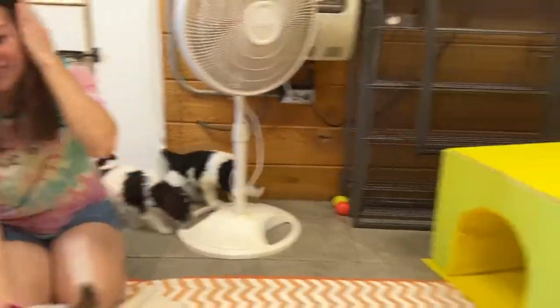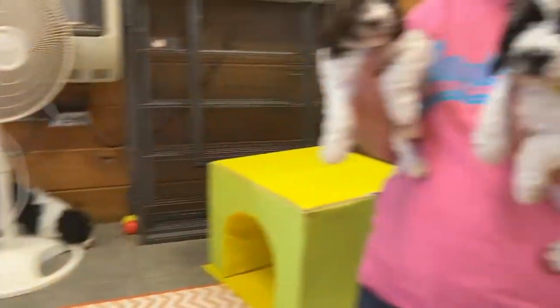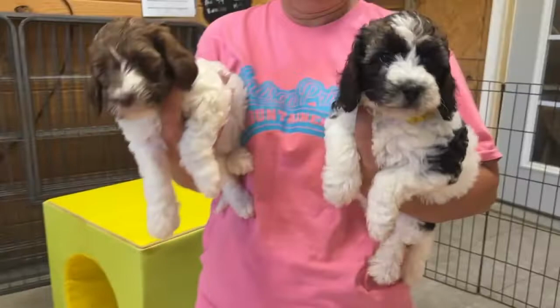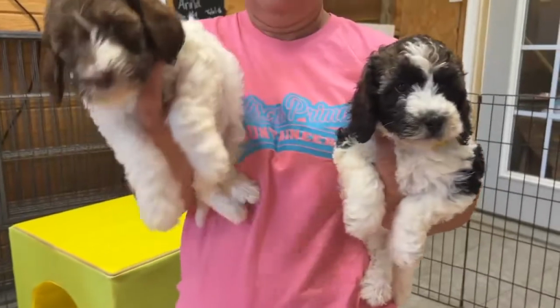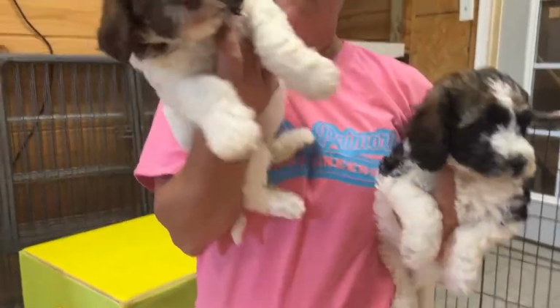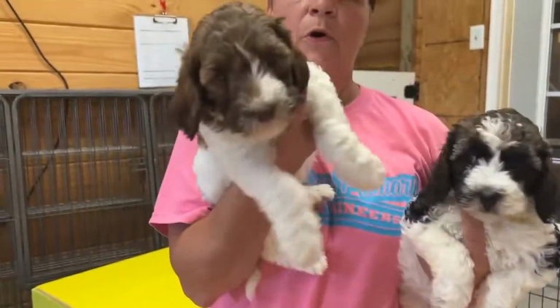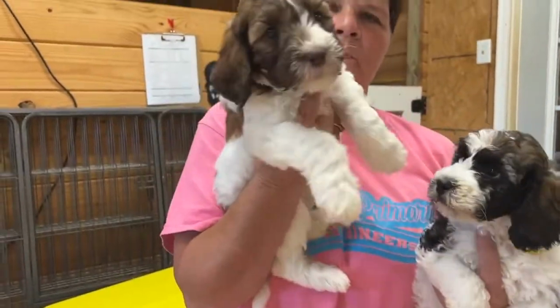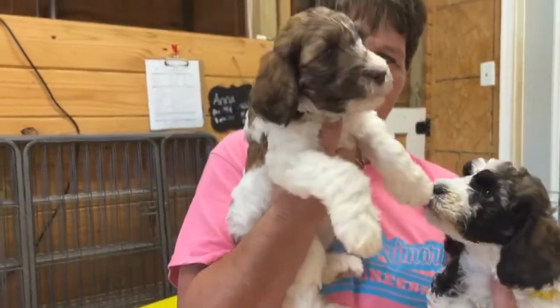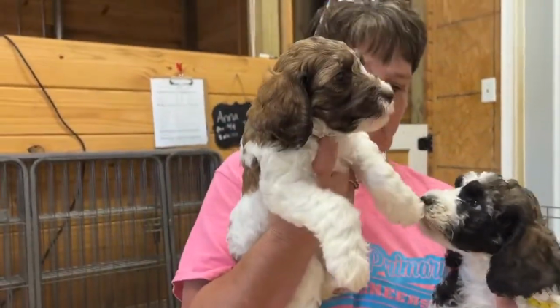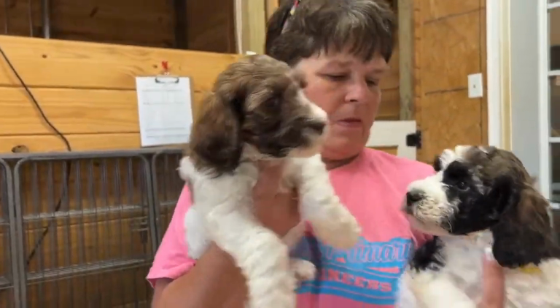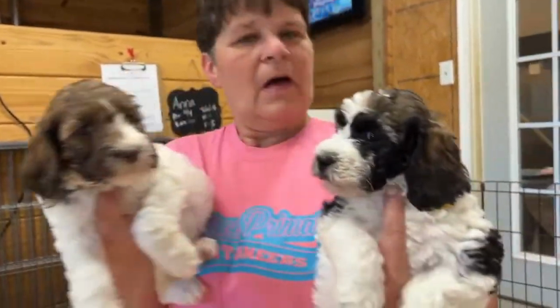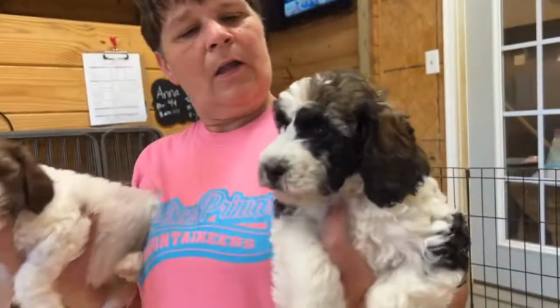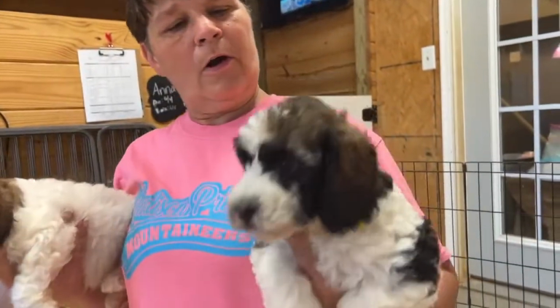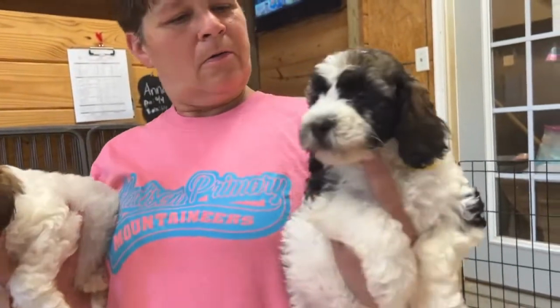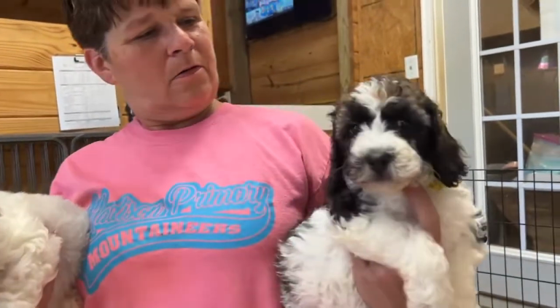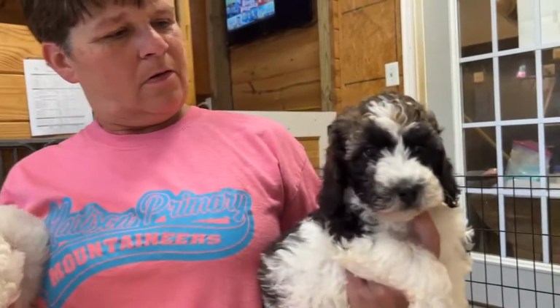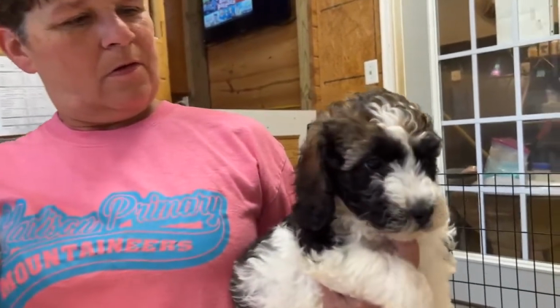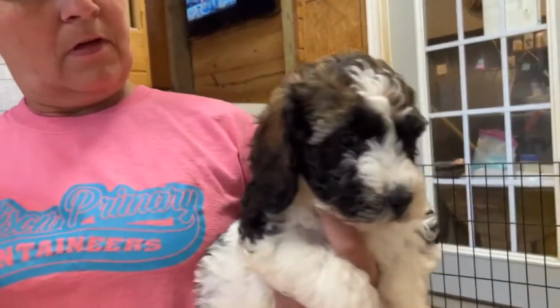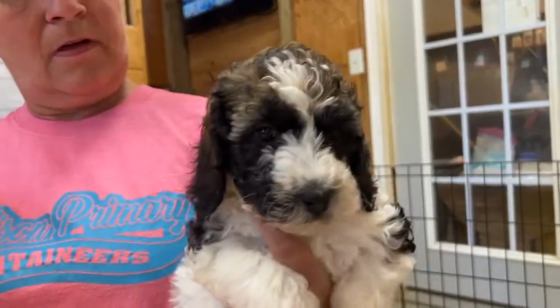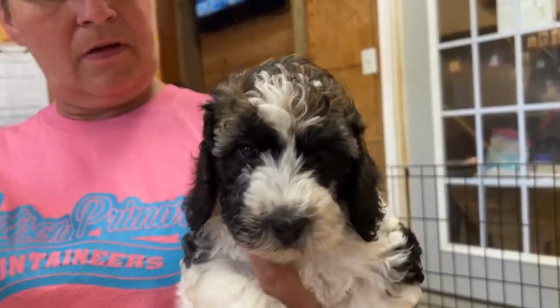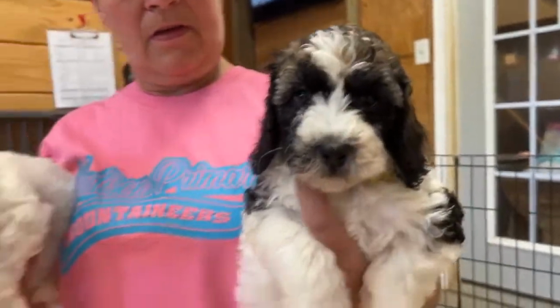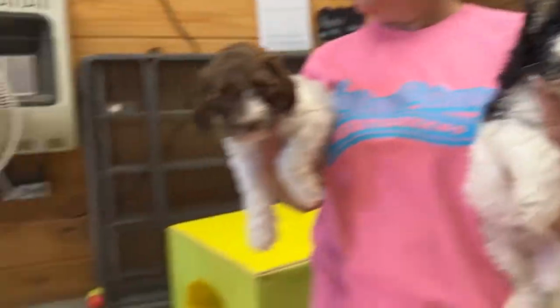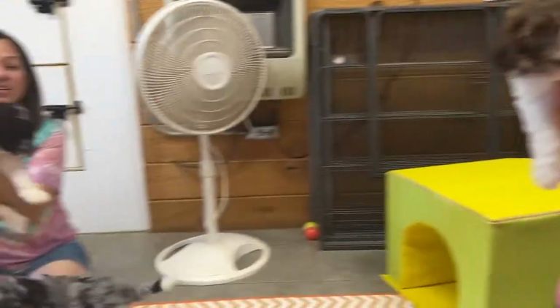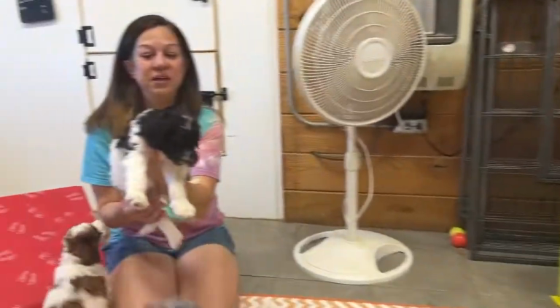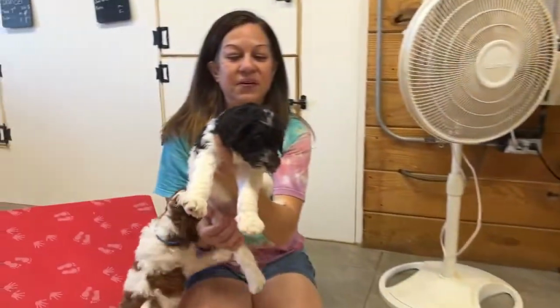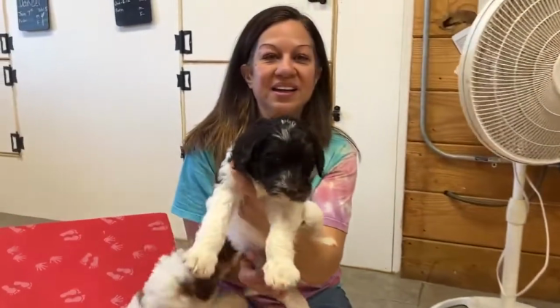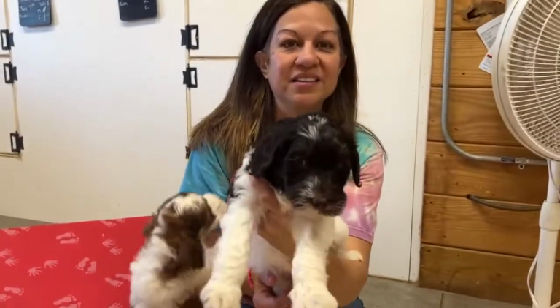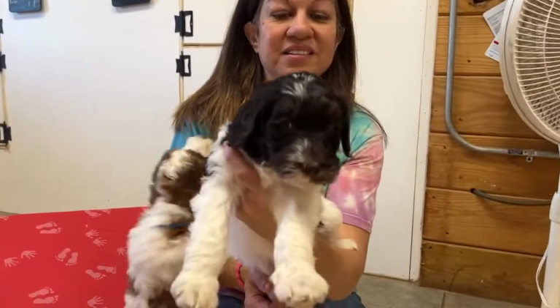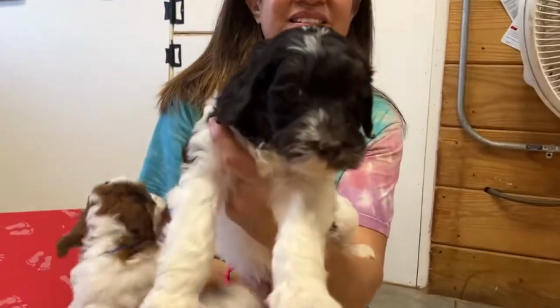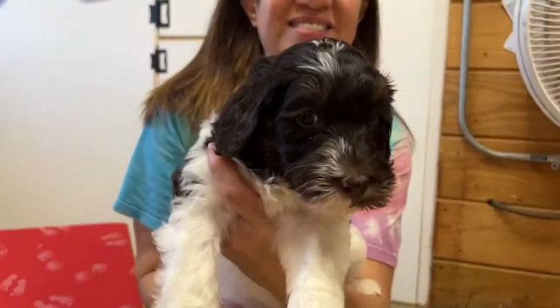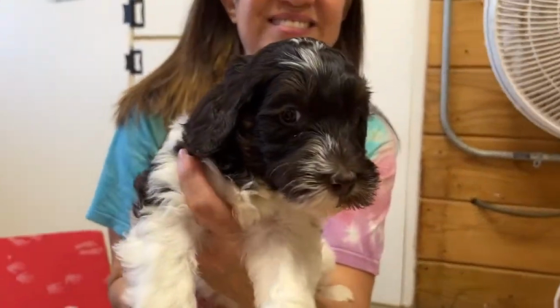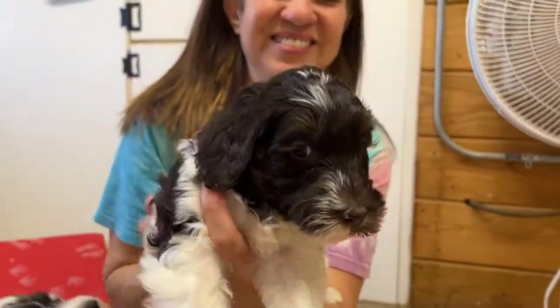And over here, who do you have? I have rainbow girl and yellow girl, and then one more pink girl. Look at that little face.